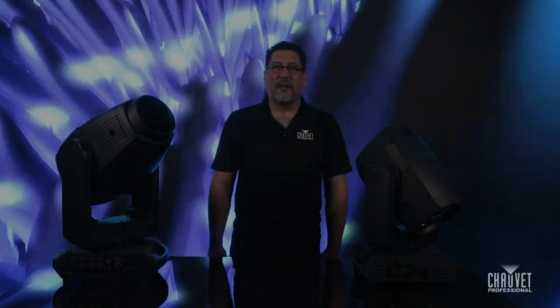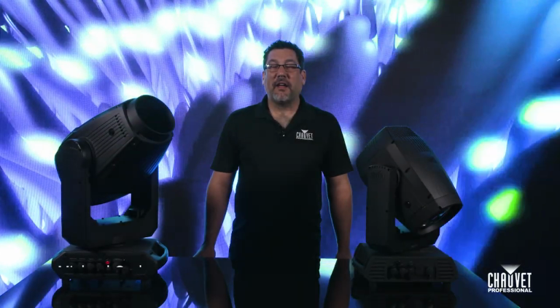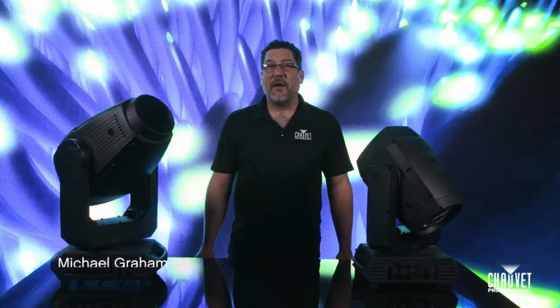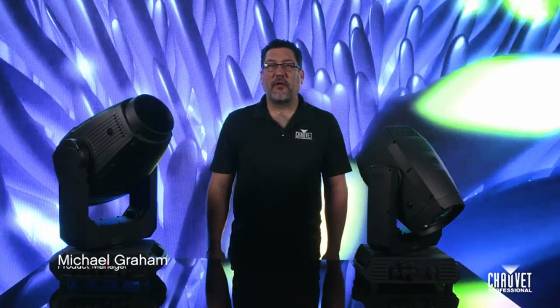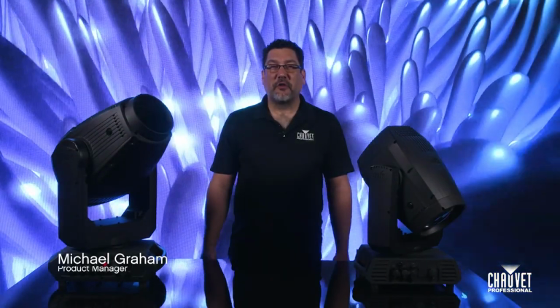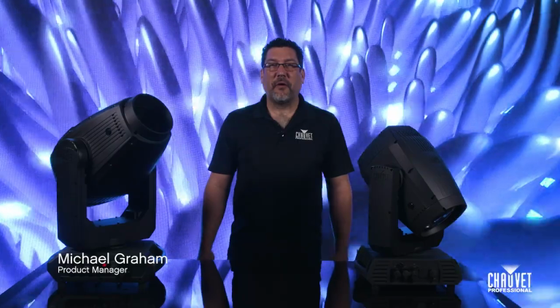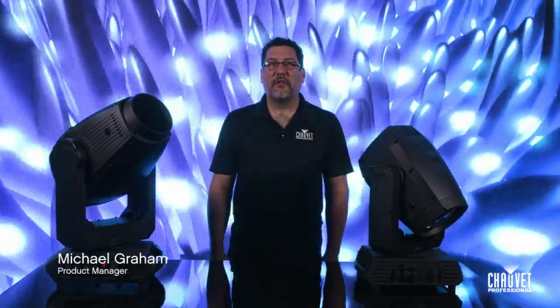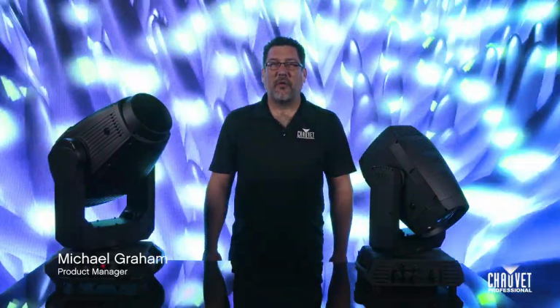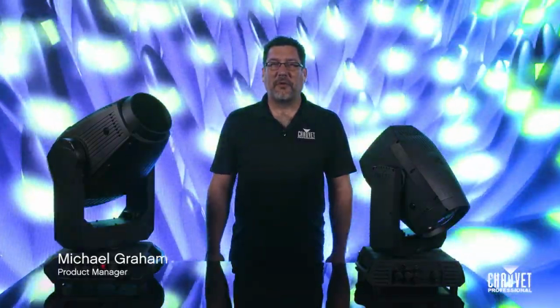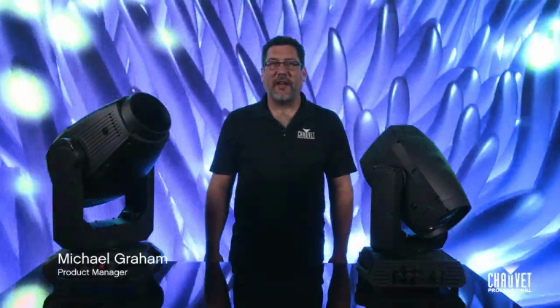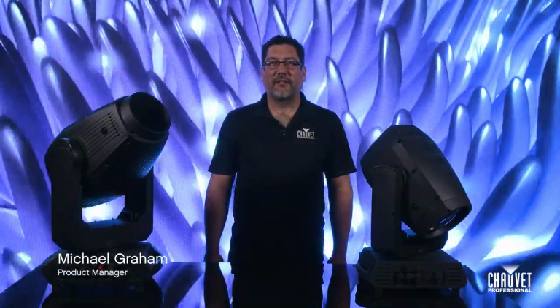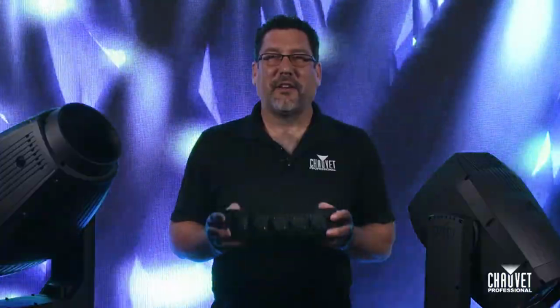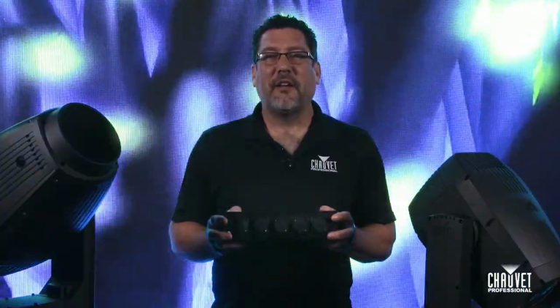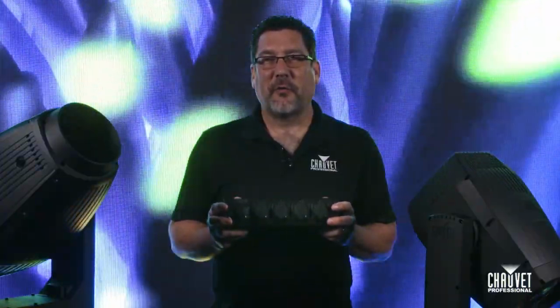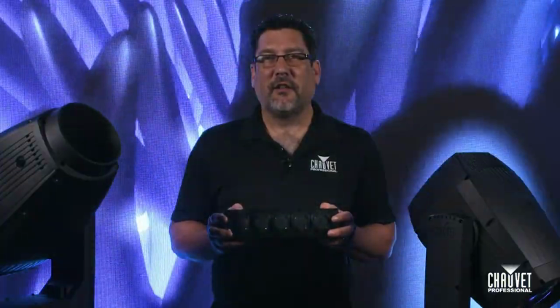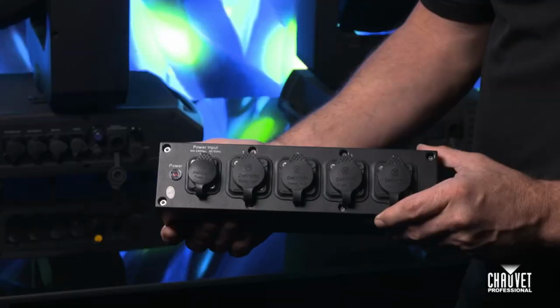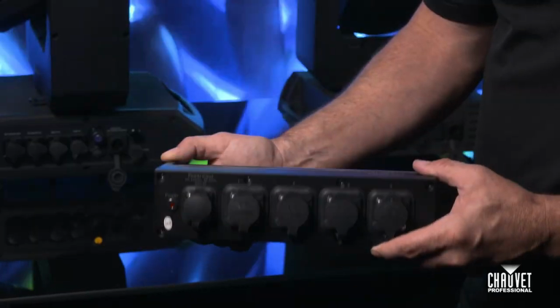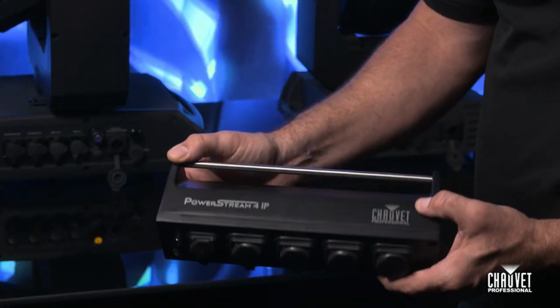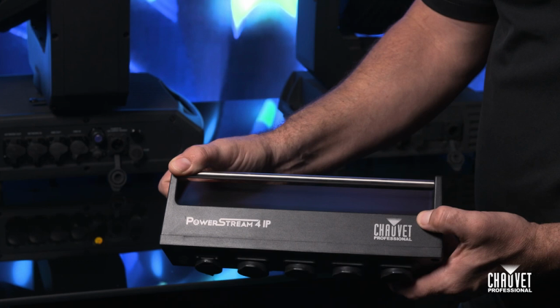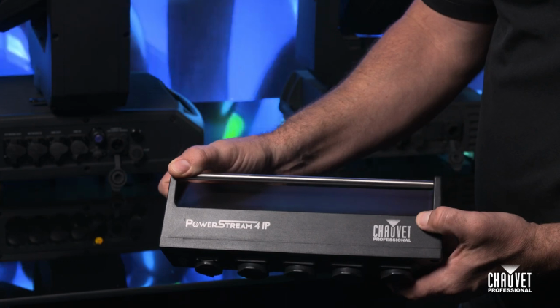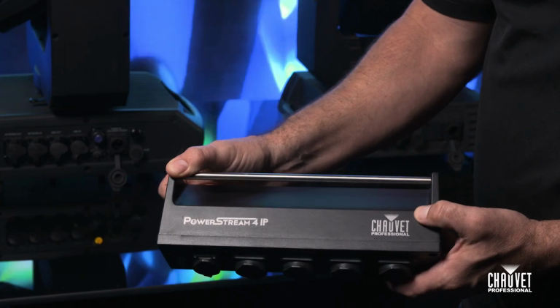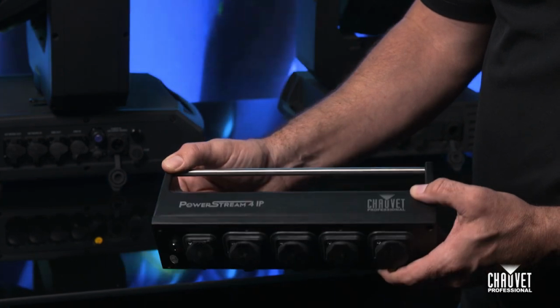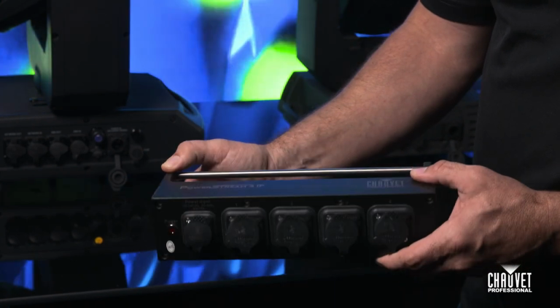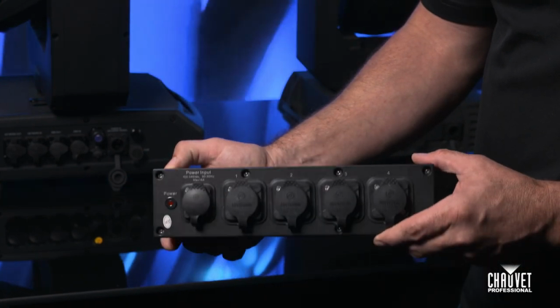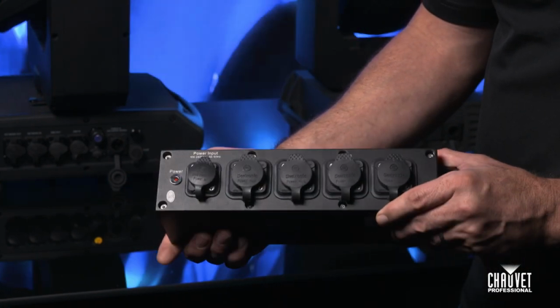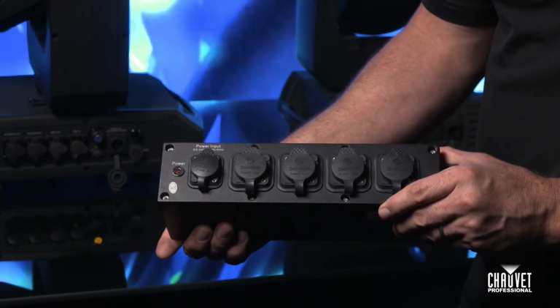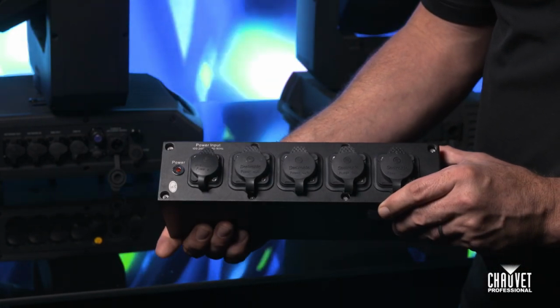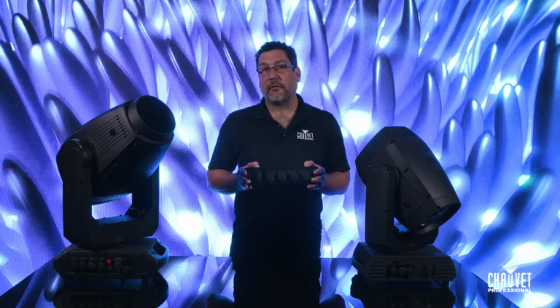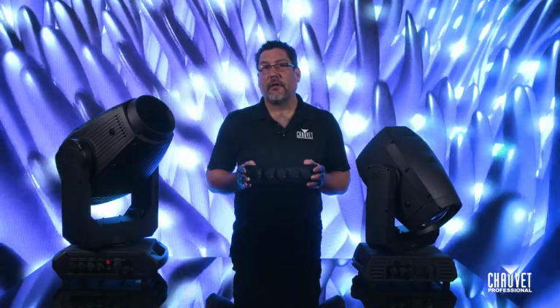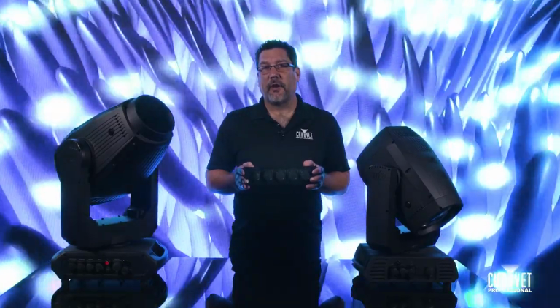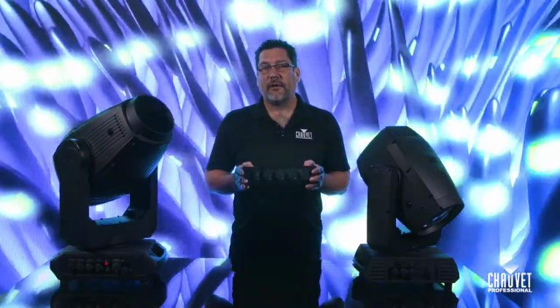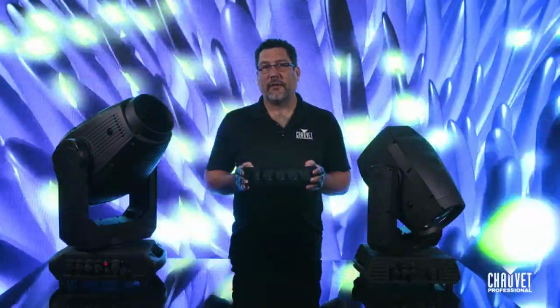Hi, I'm Mike Graham with Show Your Professional and welcome to LightSnacks. Today we're going to be taking a look at the PowerStream 4 IP and how it can help you with cable management with your IP fixtures. Let's go ahead and take a look.